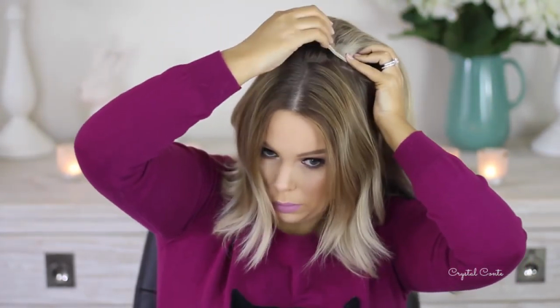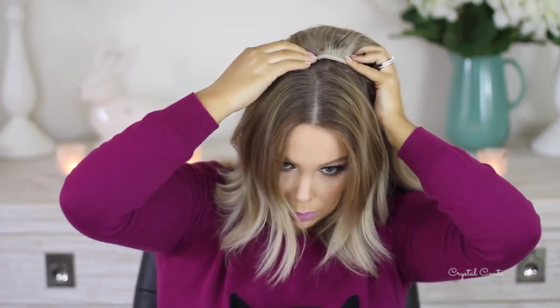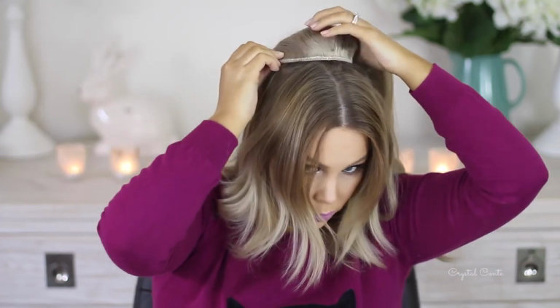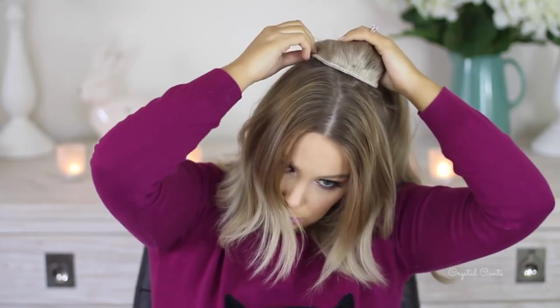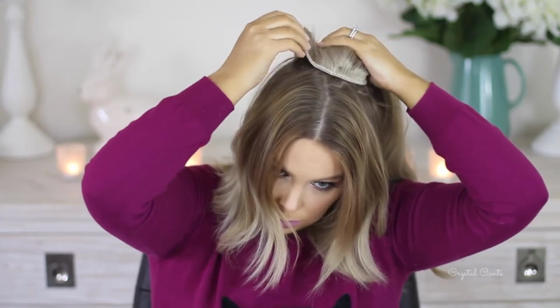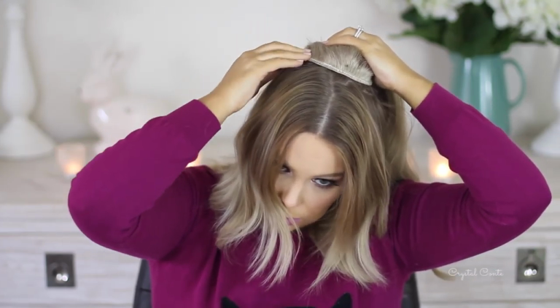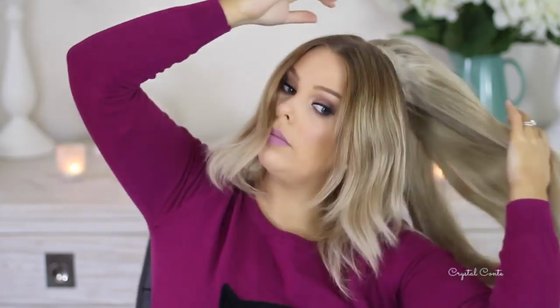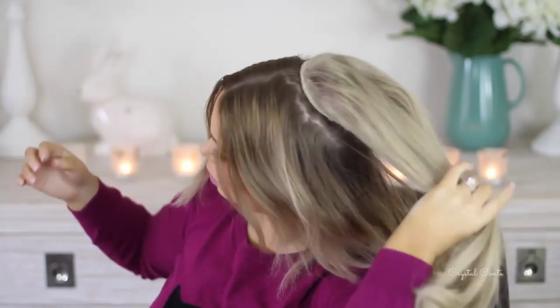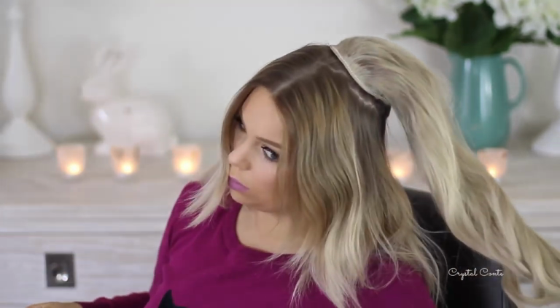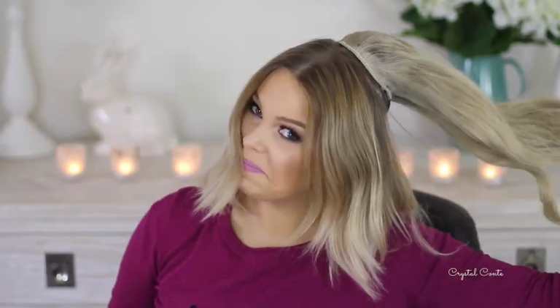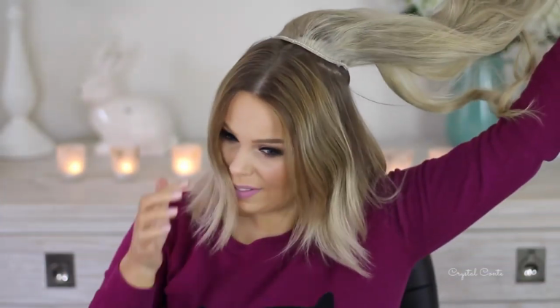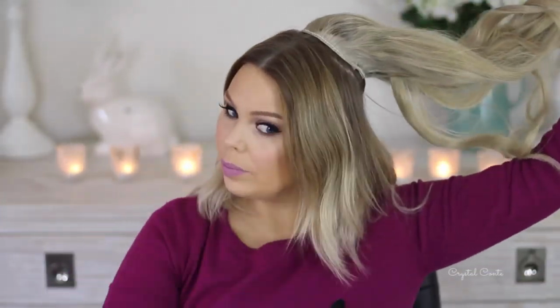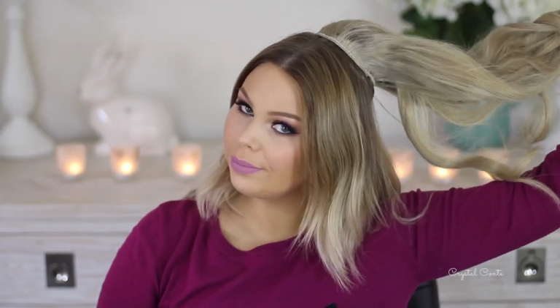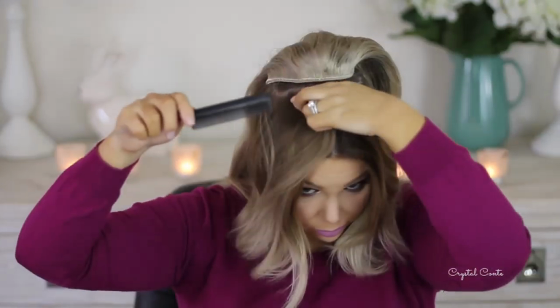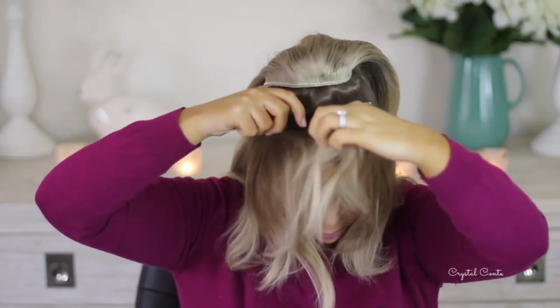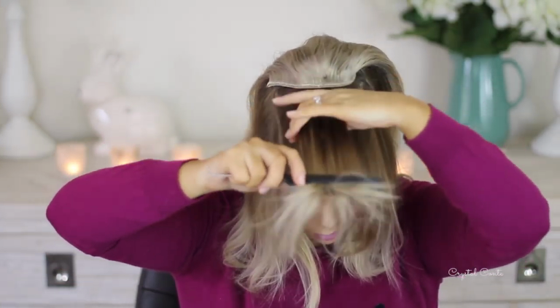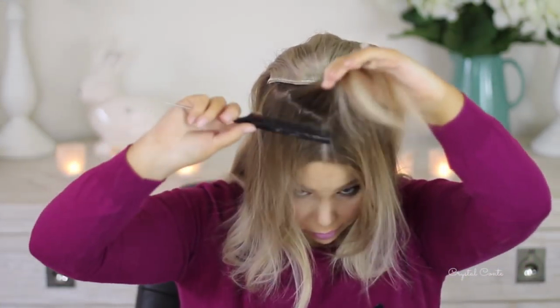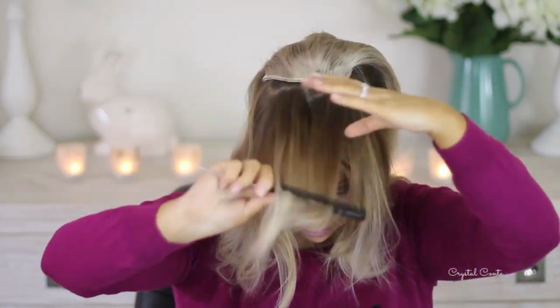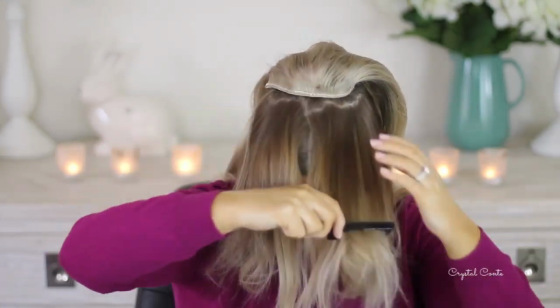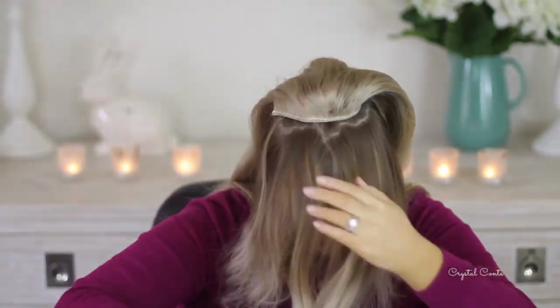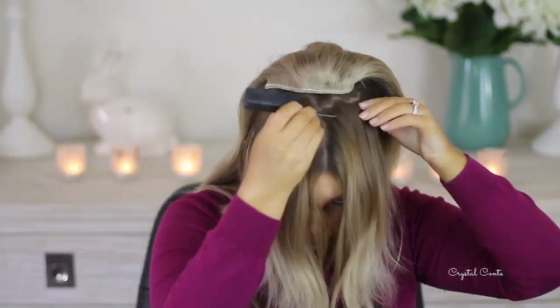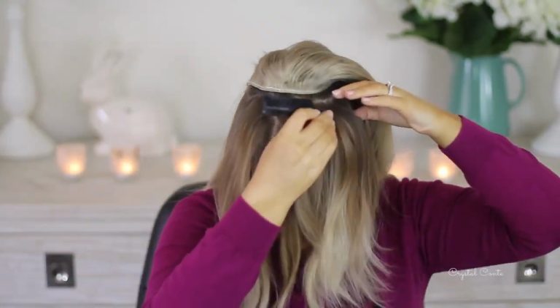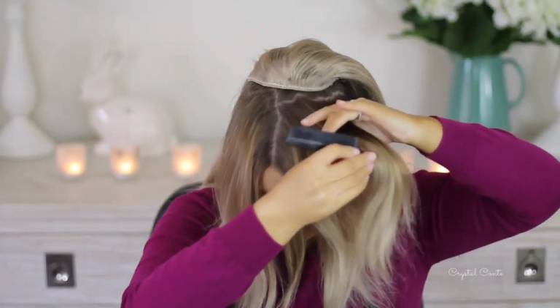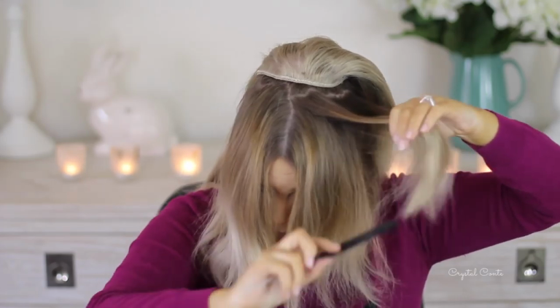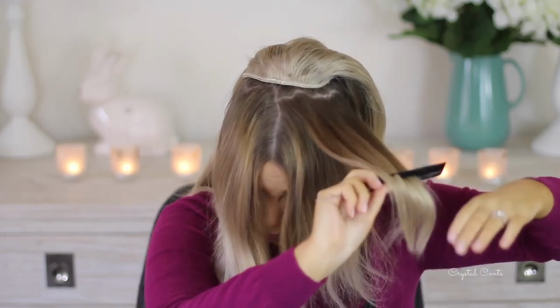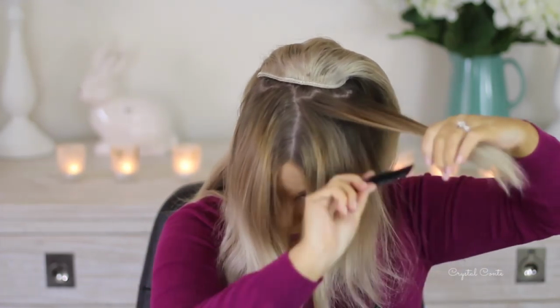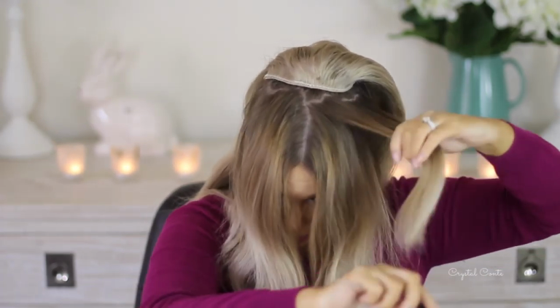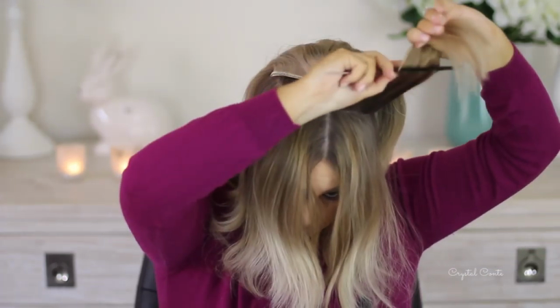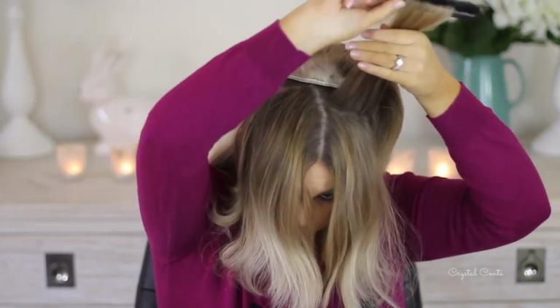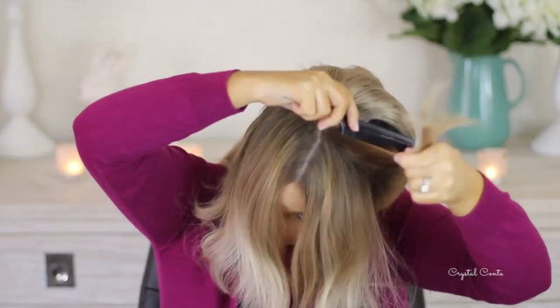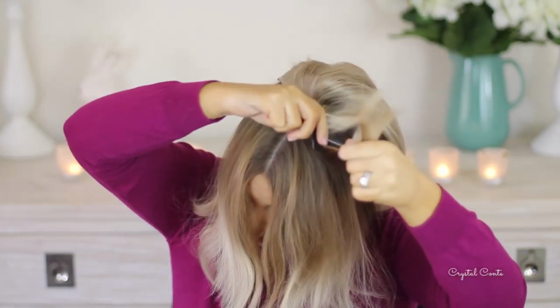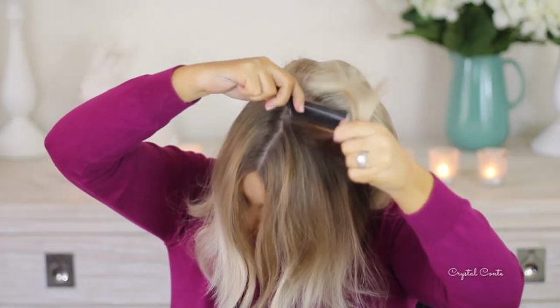And then you've got your big cone of hair pretty much. Now all I'm going to do is pretty much tease the hair all around my head. So take sections and back comb it with a fine toothed comb. Put a bit of hairspray and tease it again.